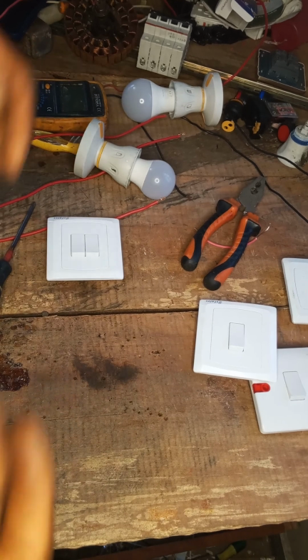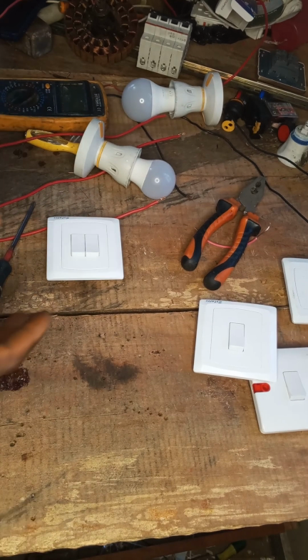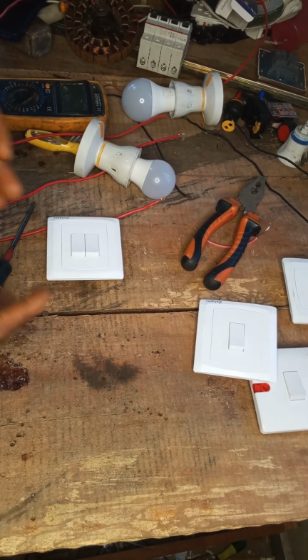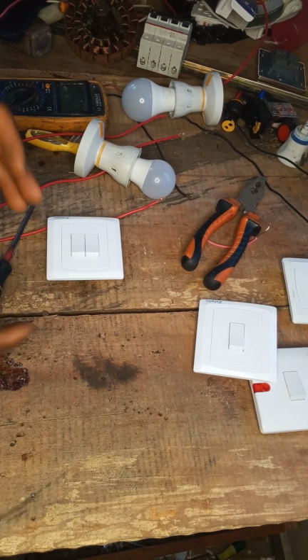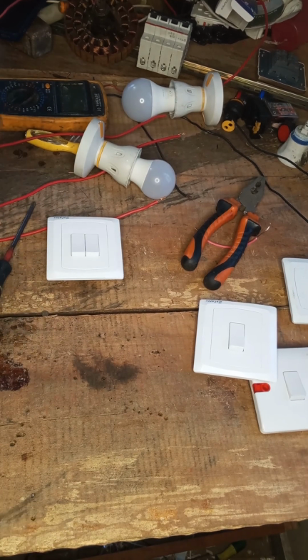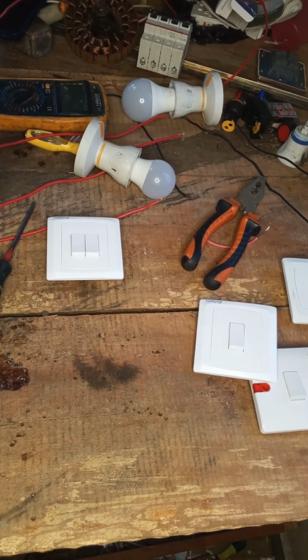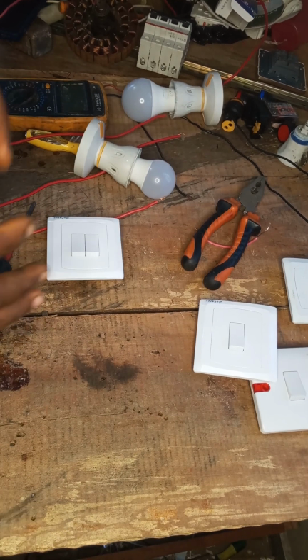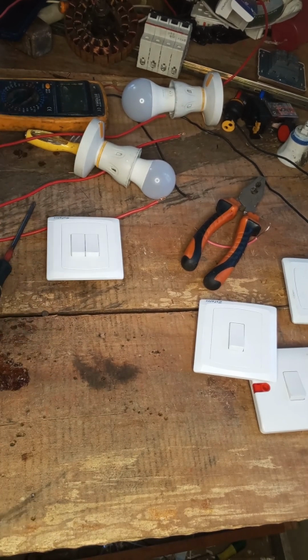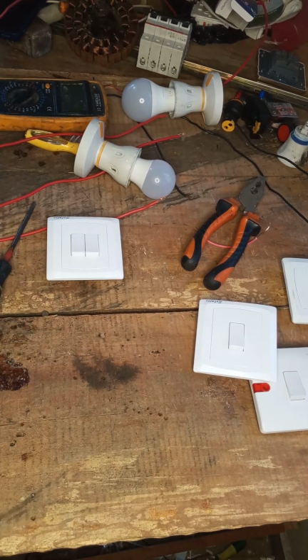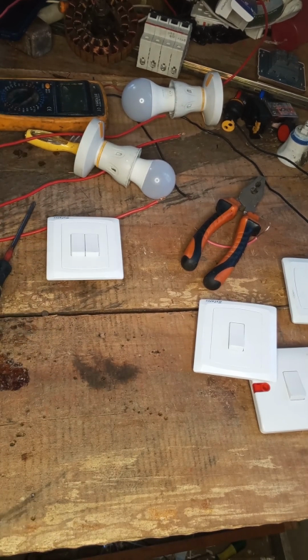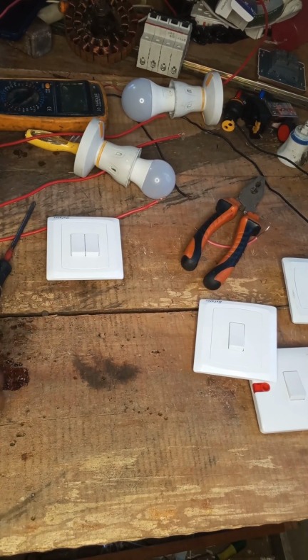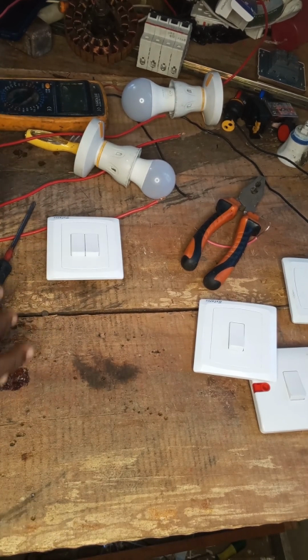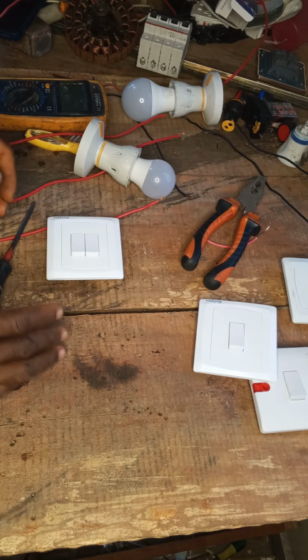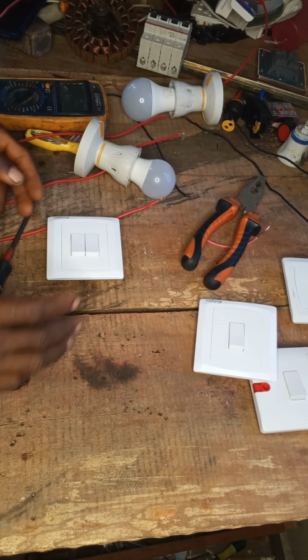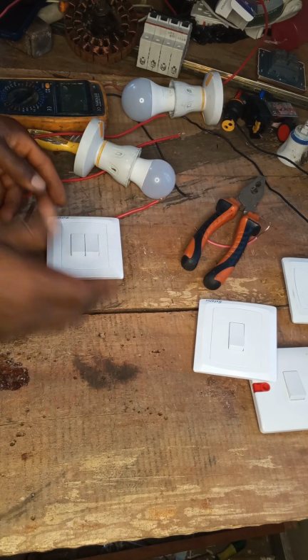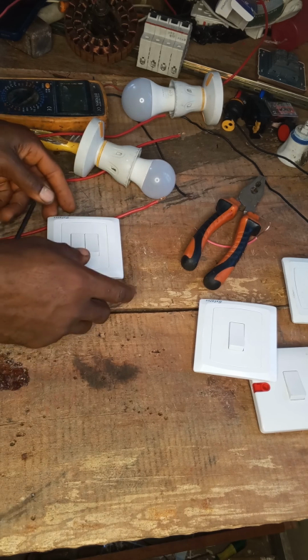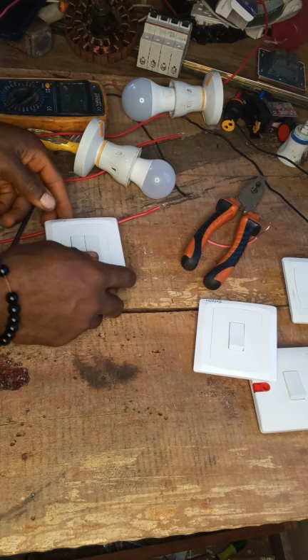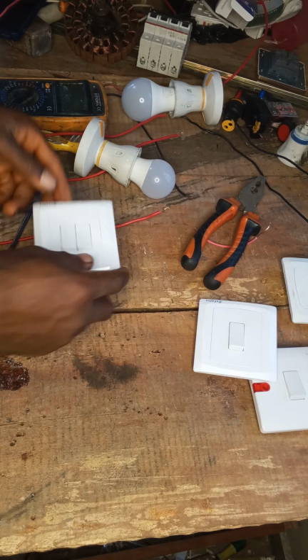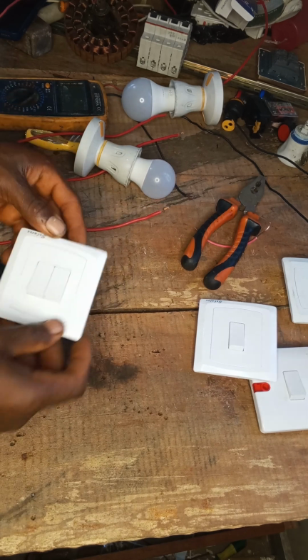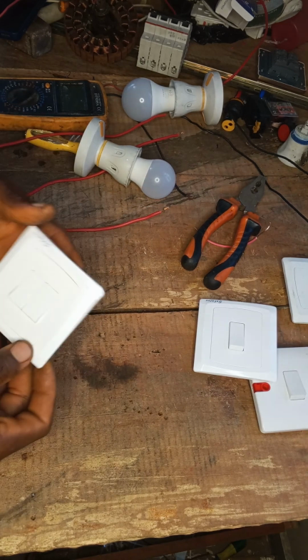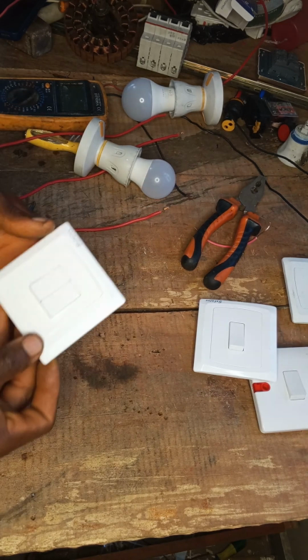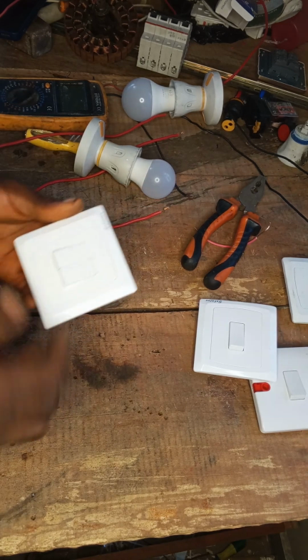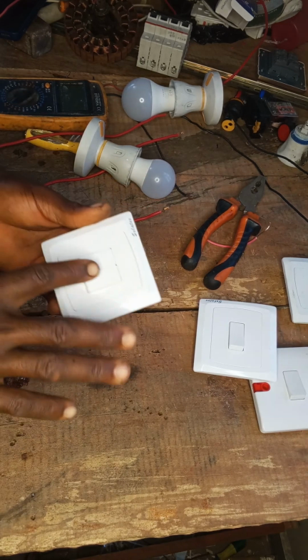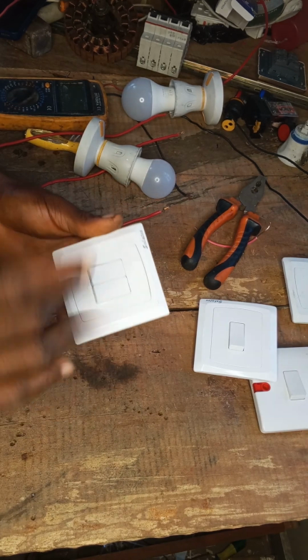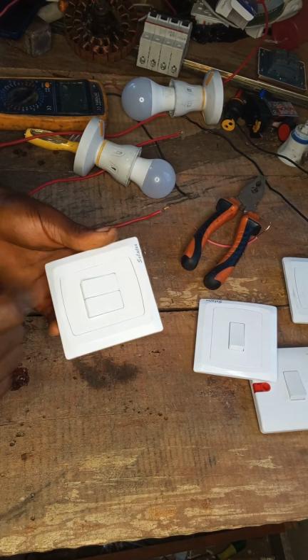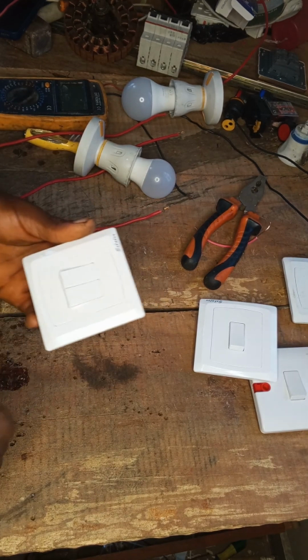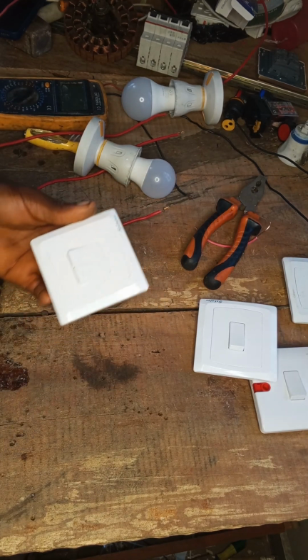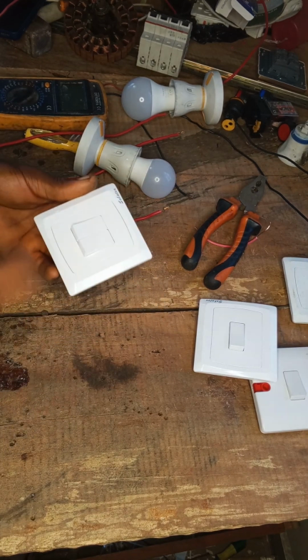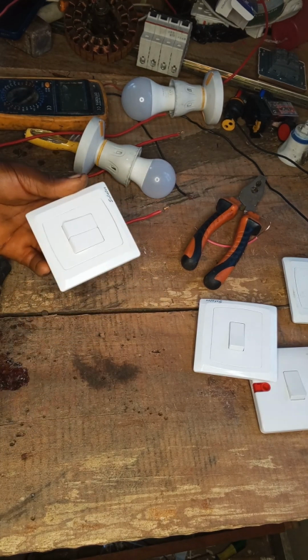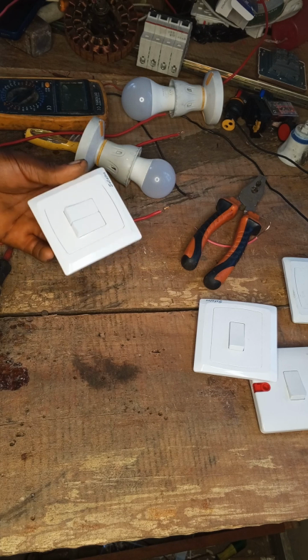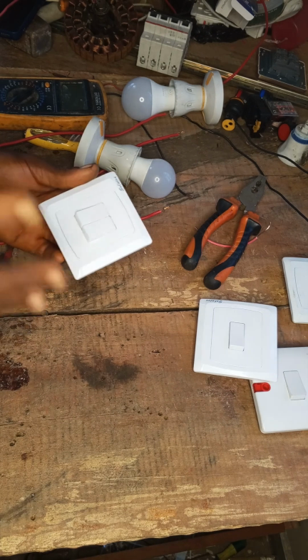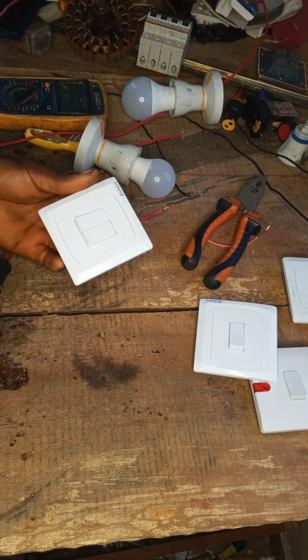Hi guys, welcome to my YouTube channel. In today's video I'm going to show you how to do a 2-gang switch connection. This is a 2-gang switch and I'm going to show you how to do the connections.